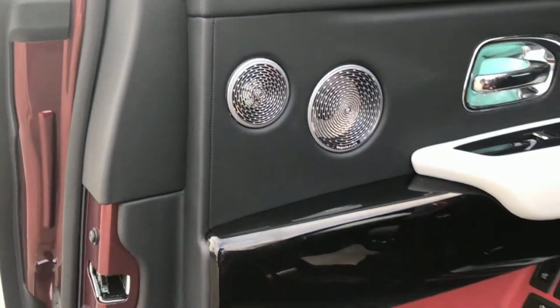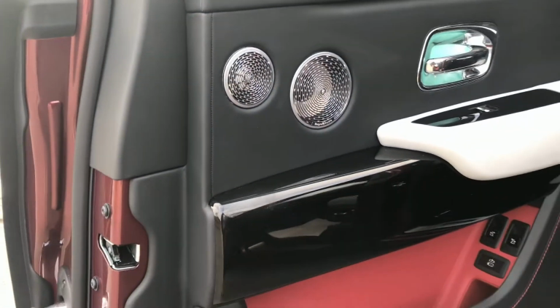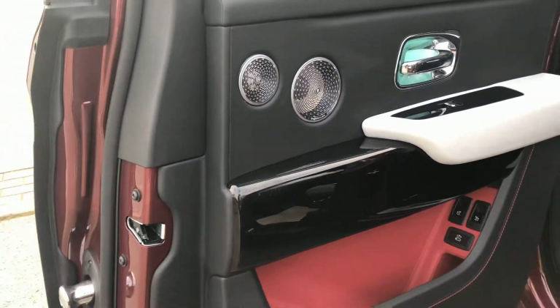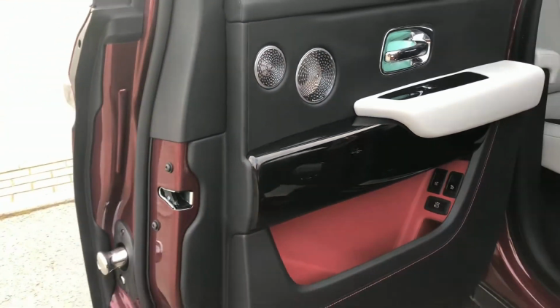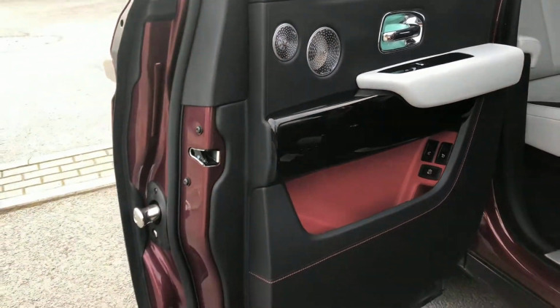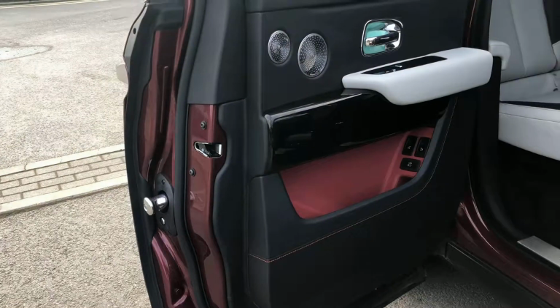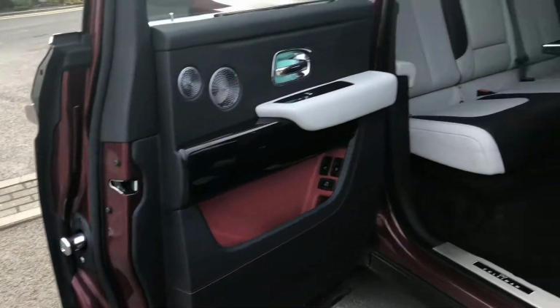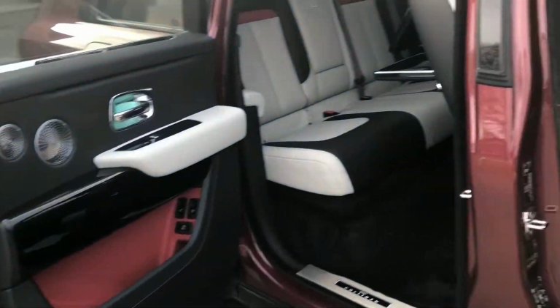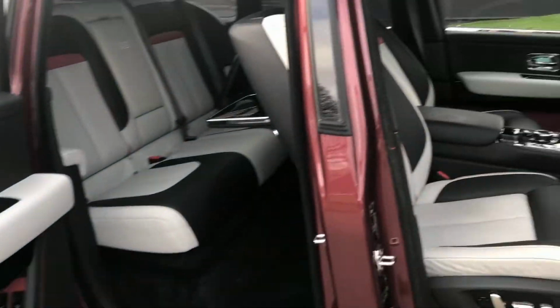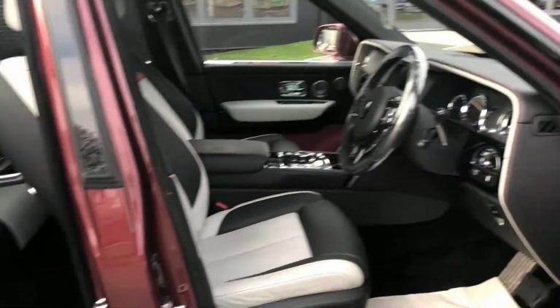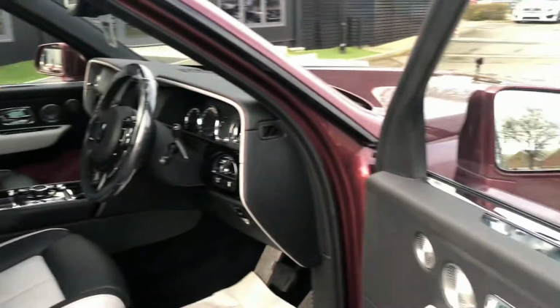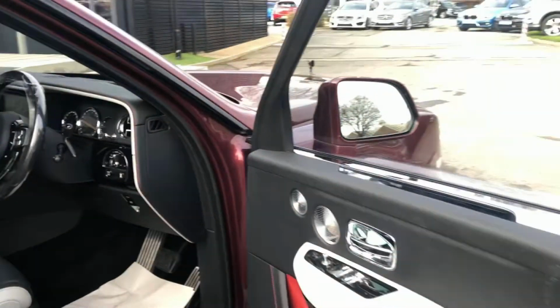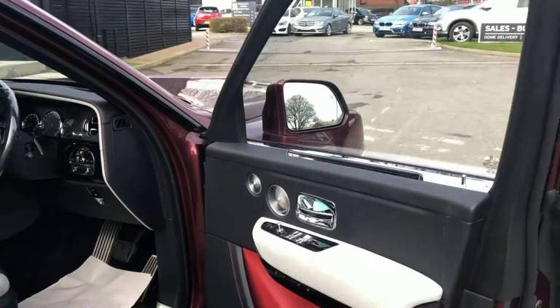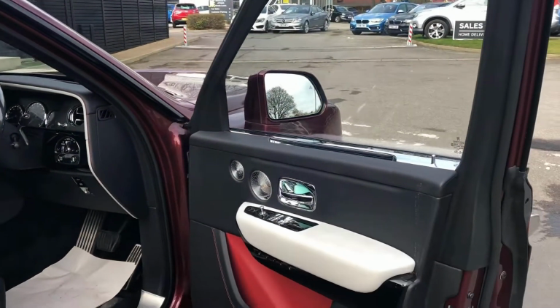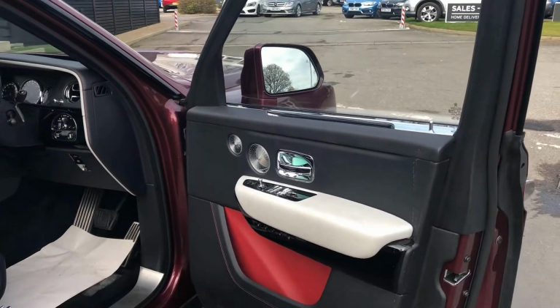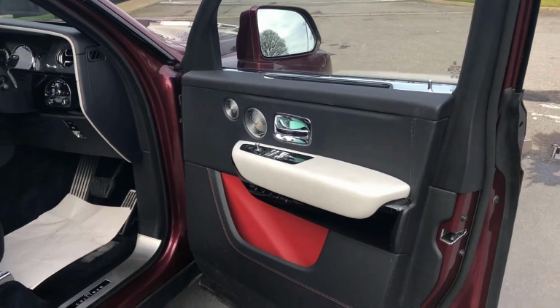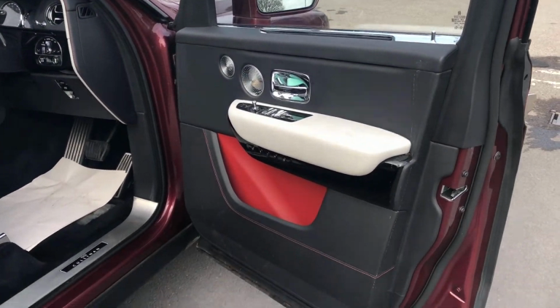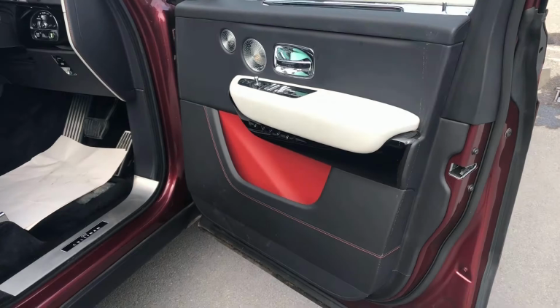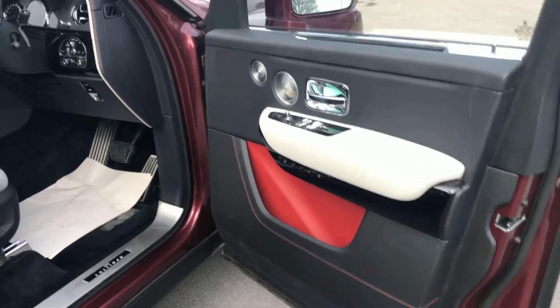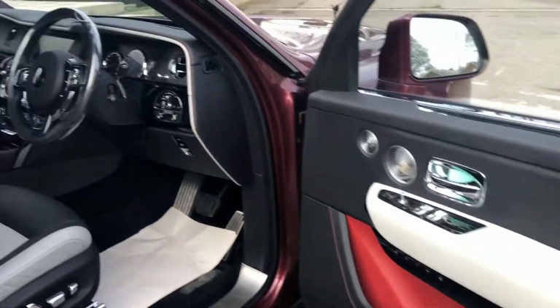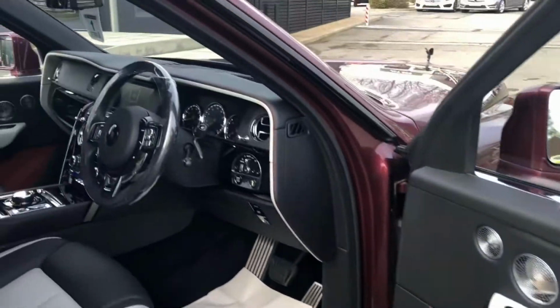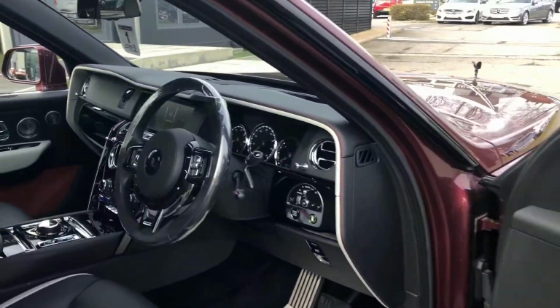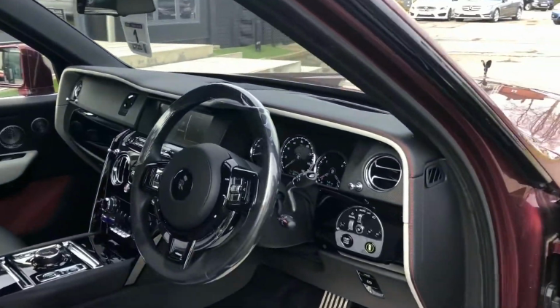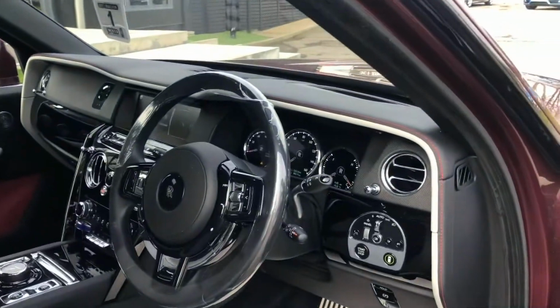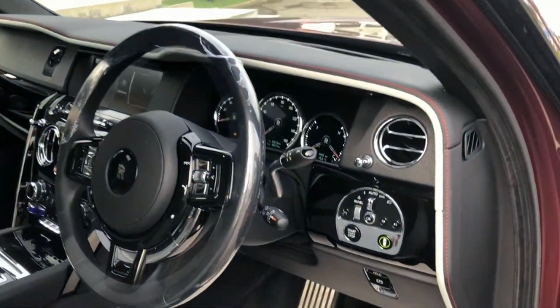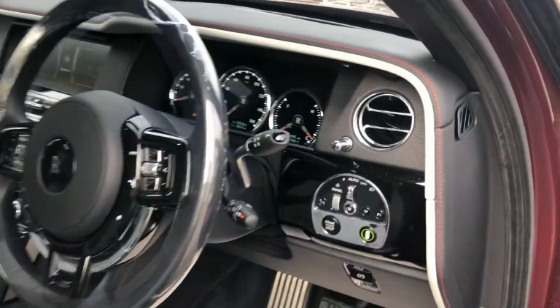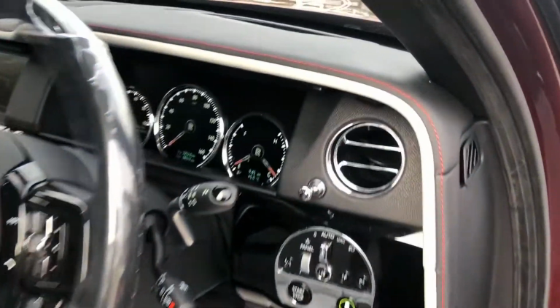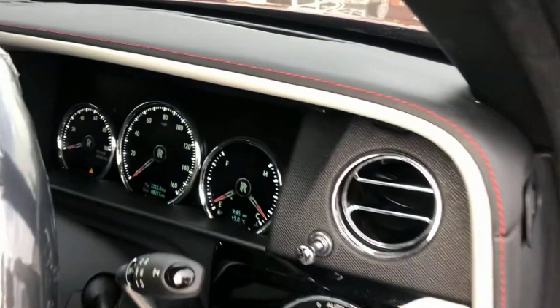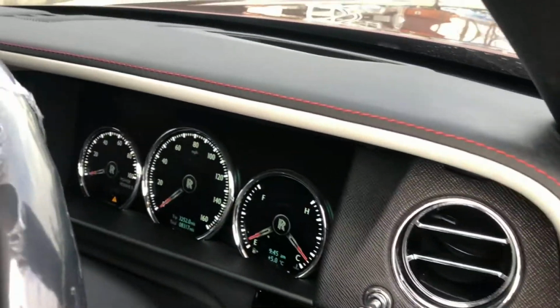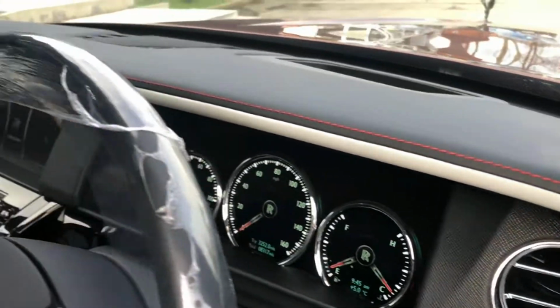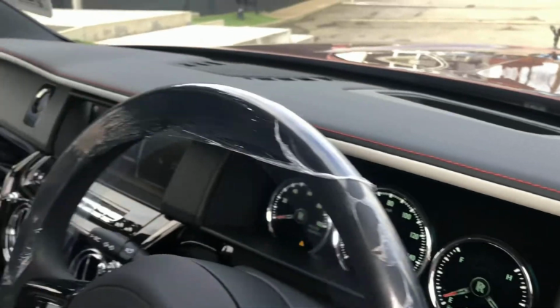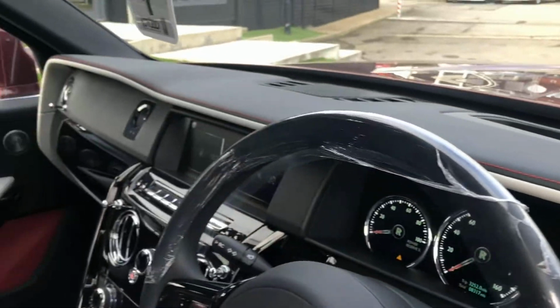The vehicle has been specified with piano black veneer in lieu of the standard Technicol carbon, and you can see some of the detailing including an instrument panel top stitch in Hotspur Red.